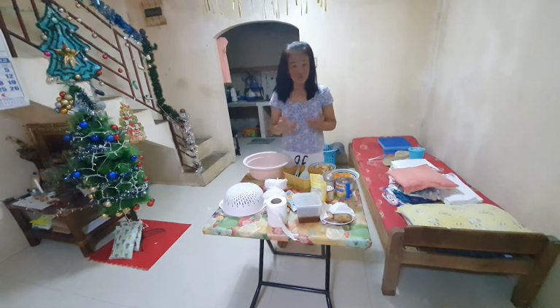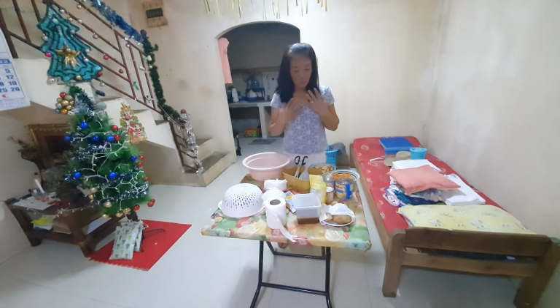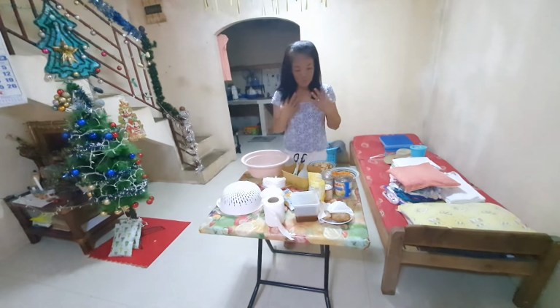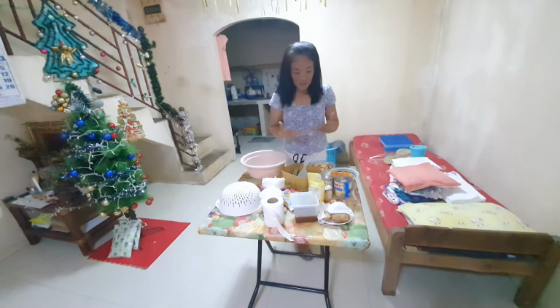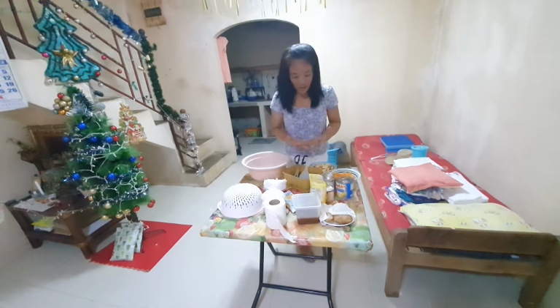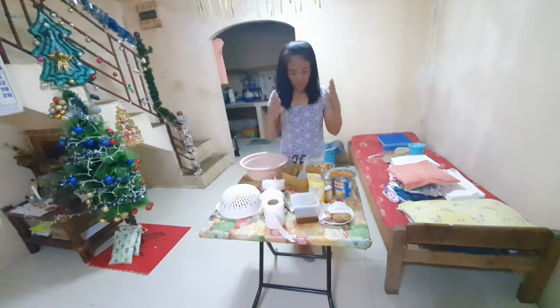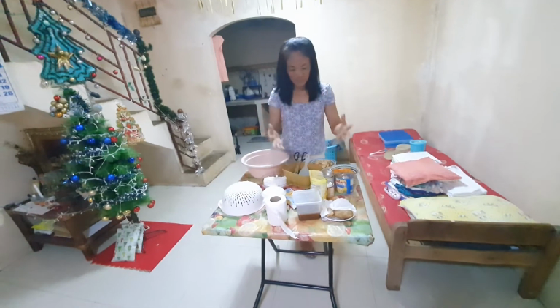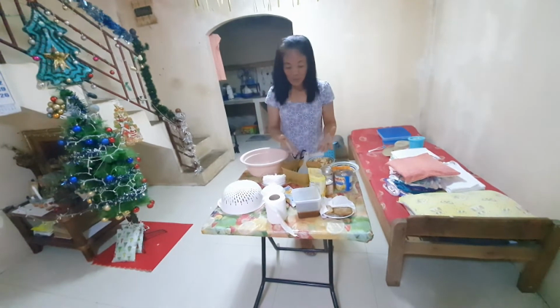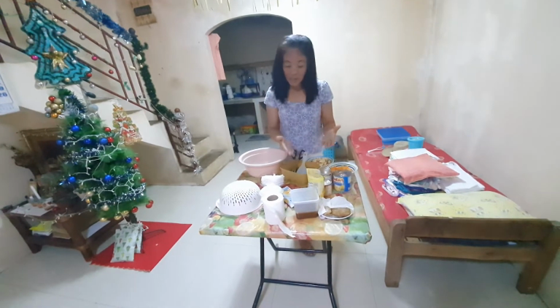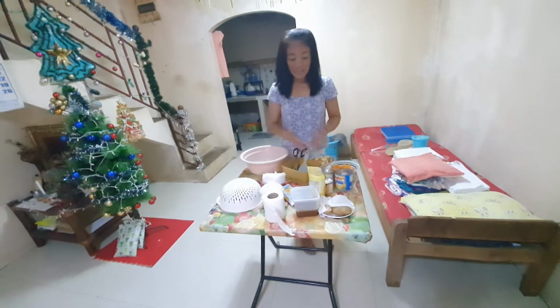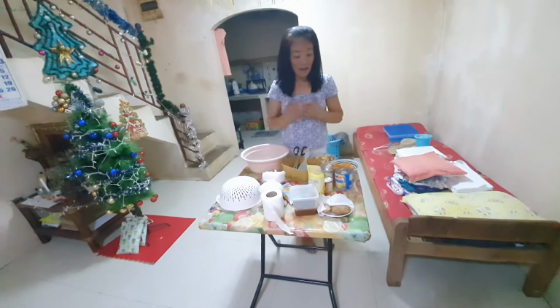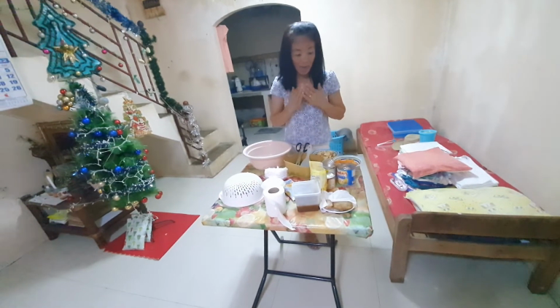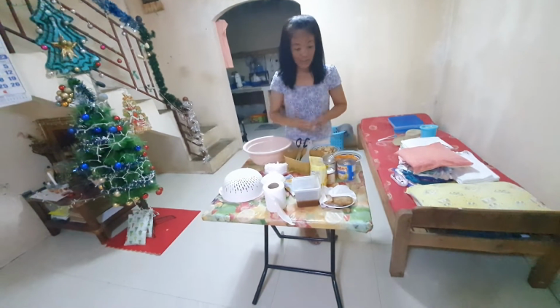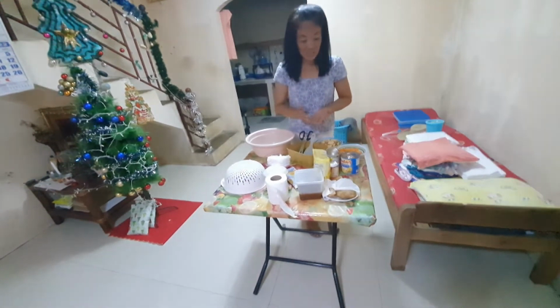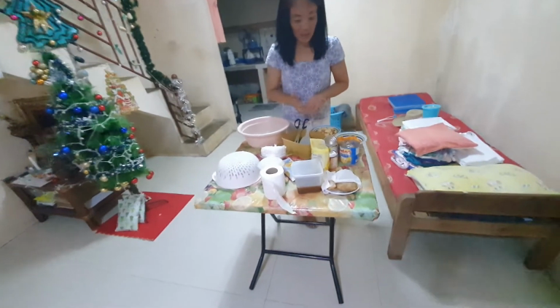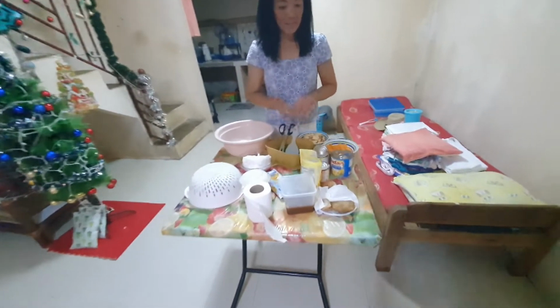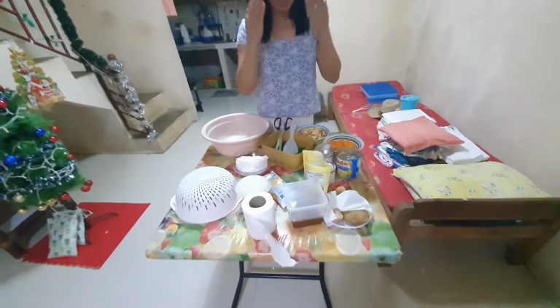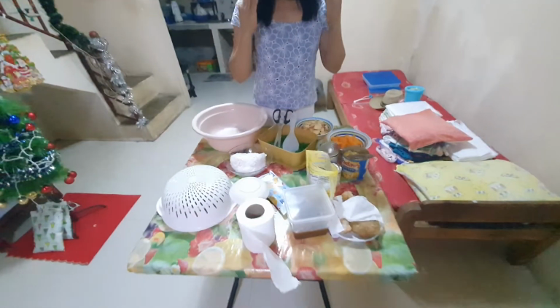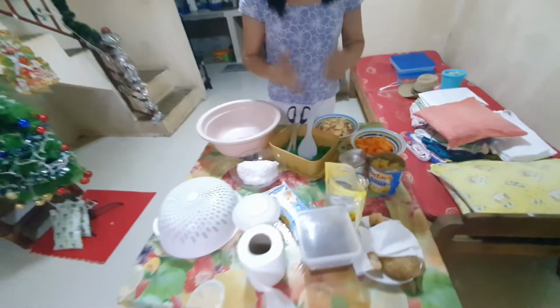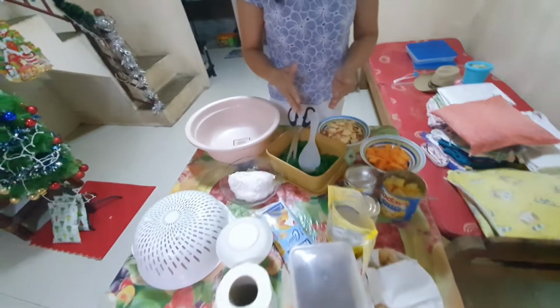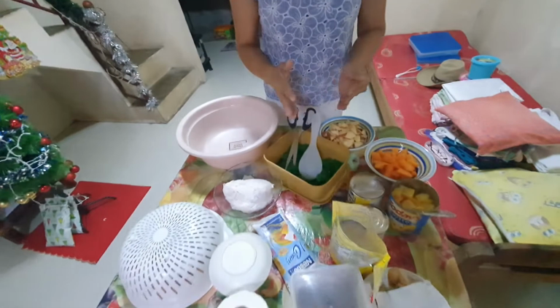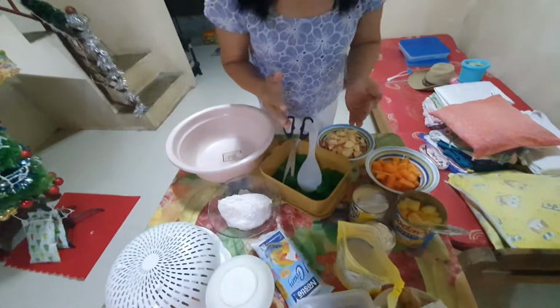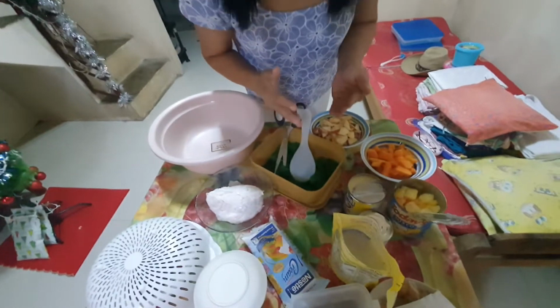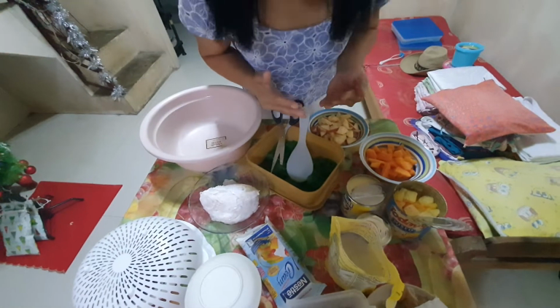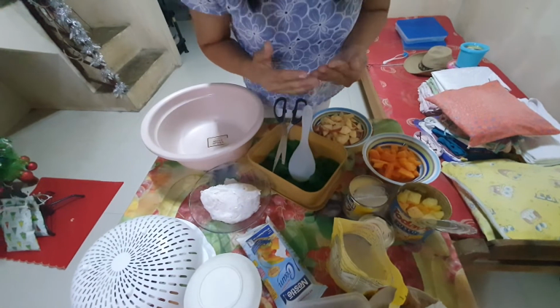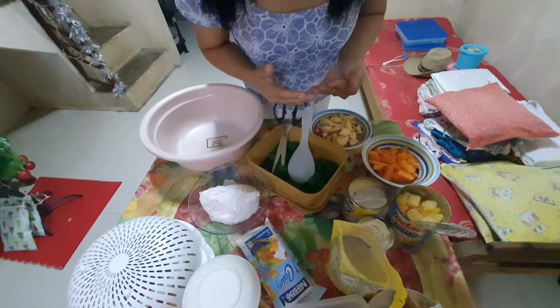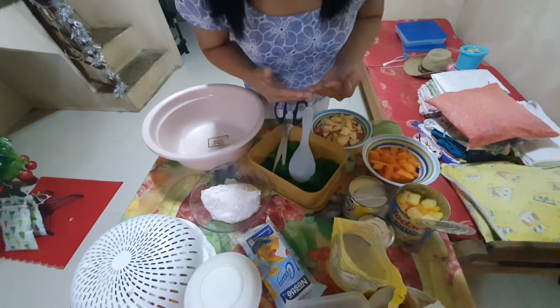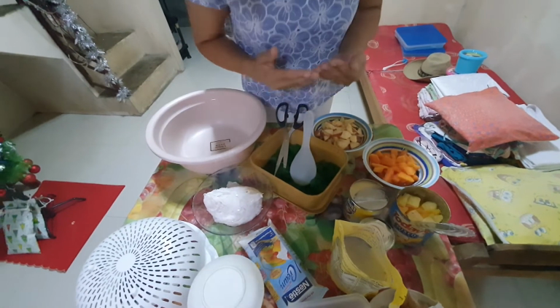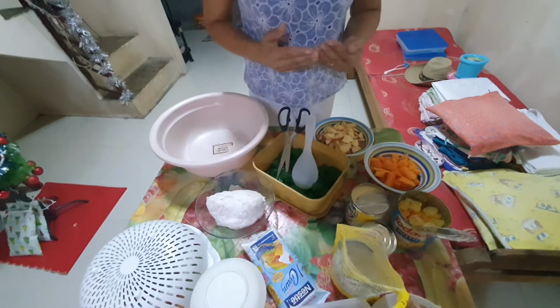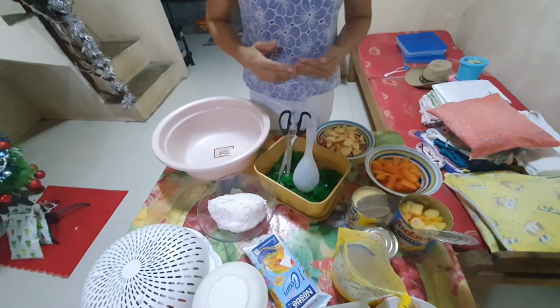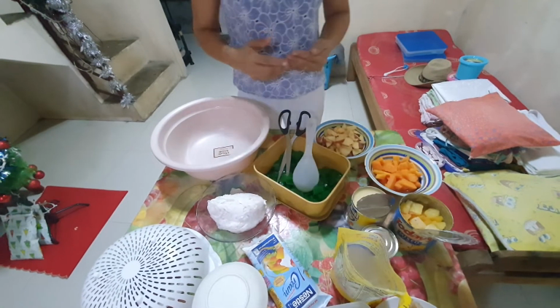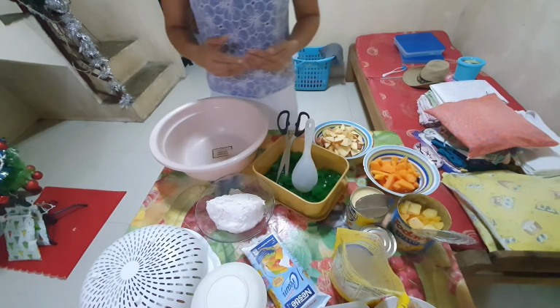But before that, we prepare the way with the ingredients for Buko Fruit Salad. Okay?